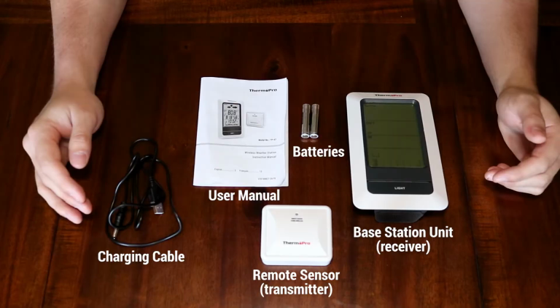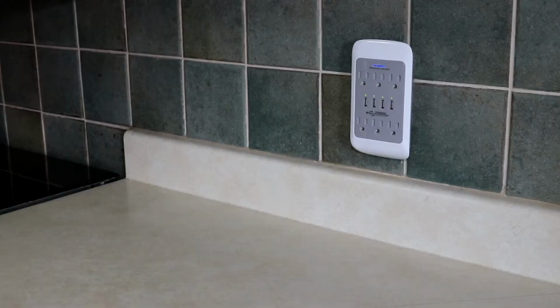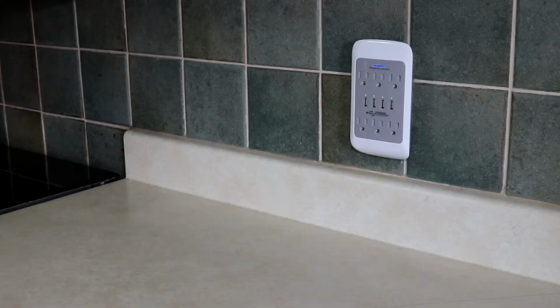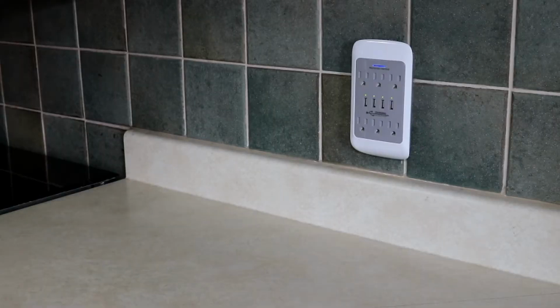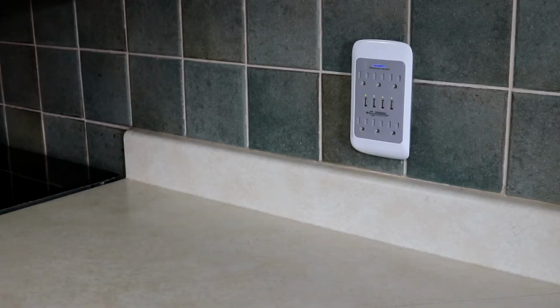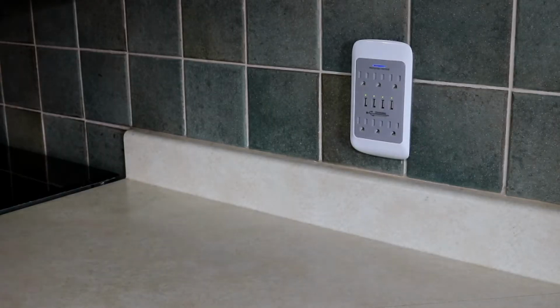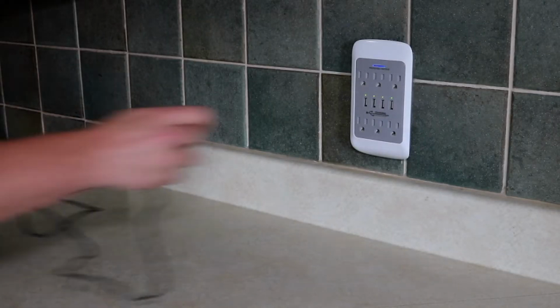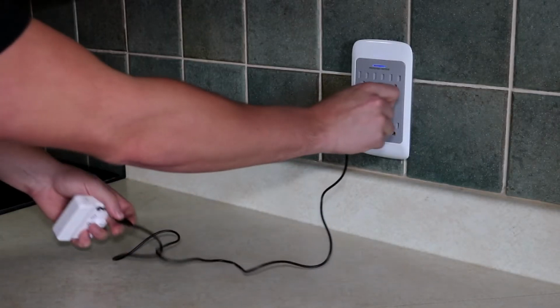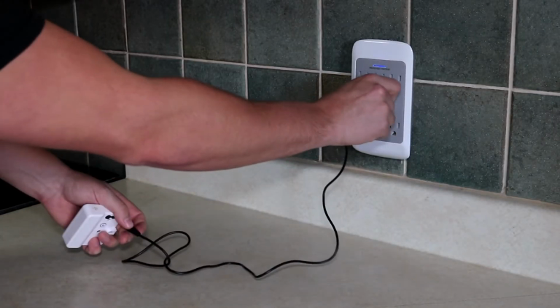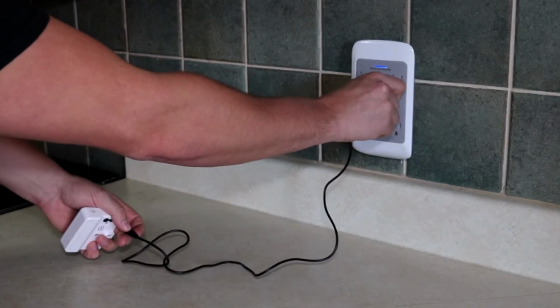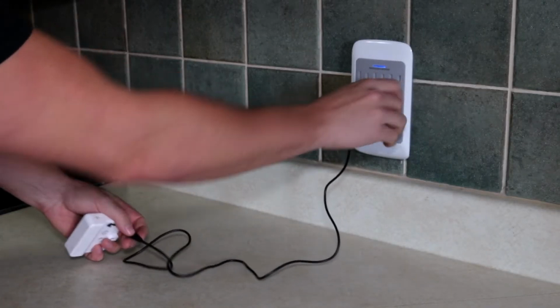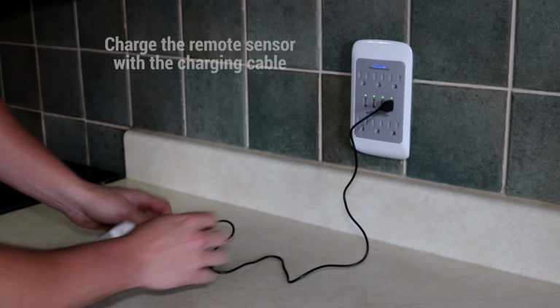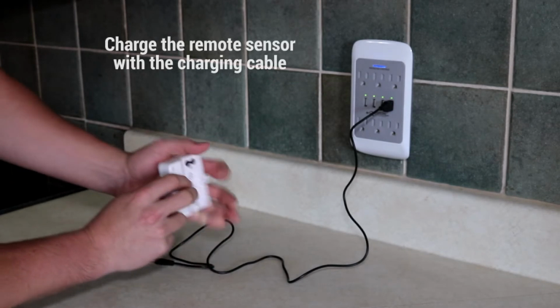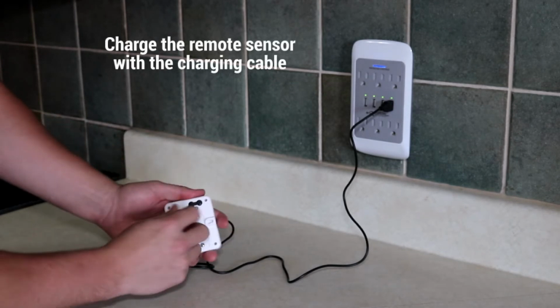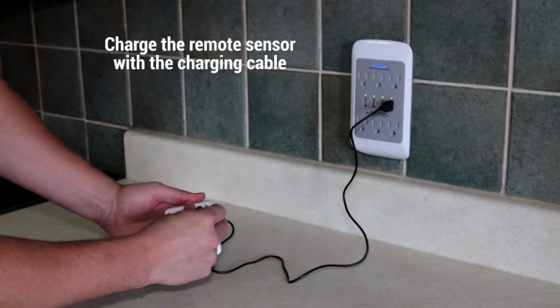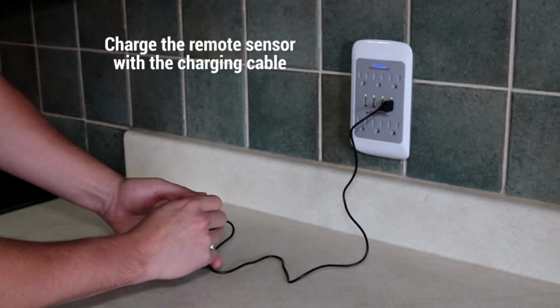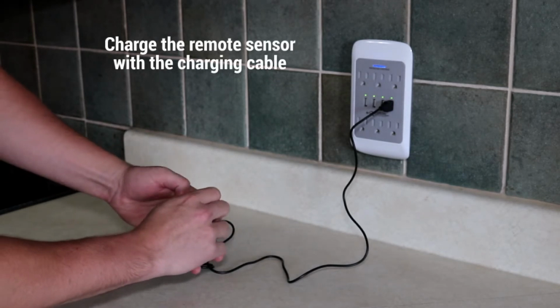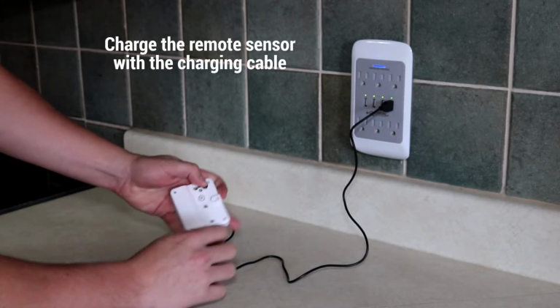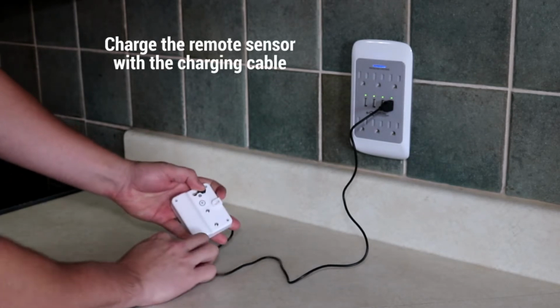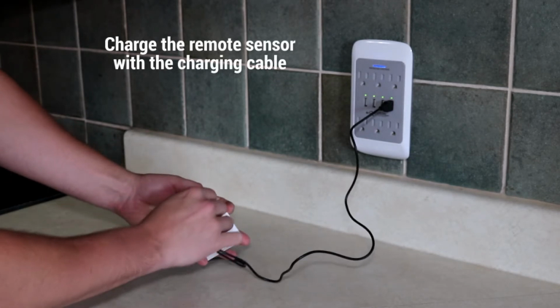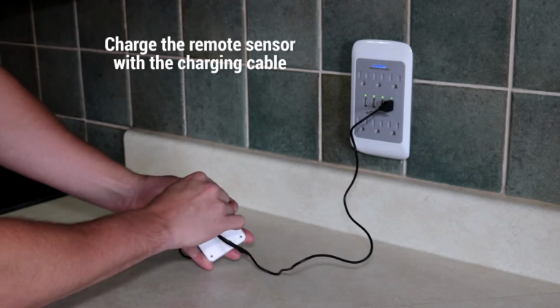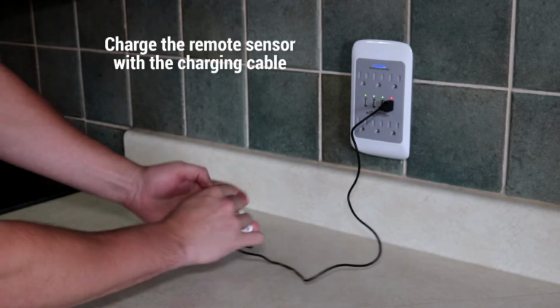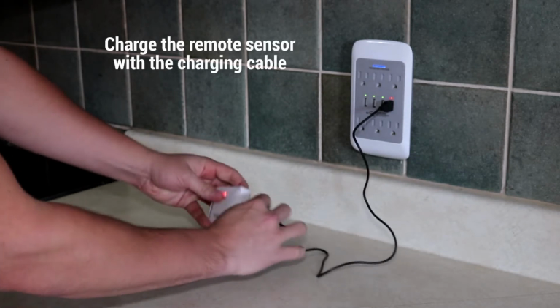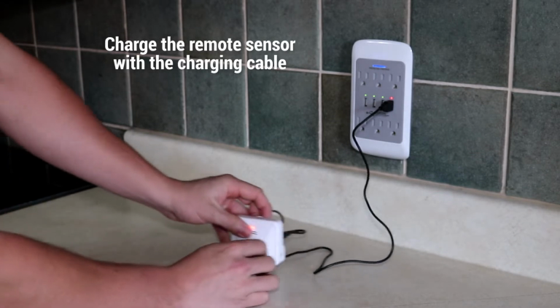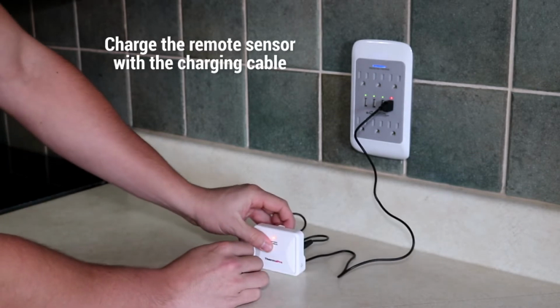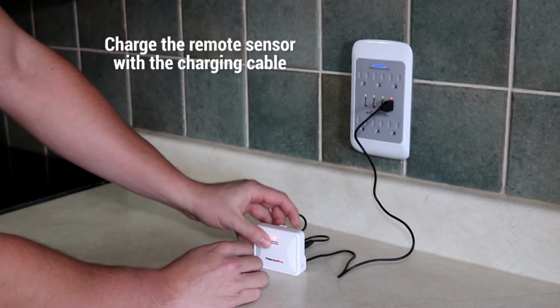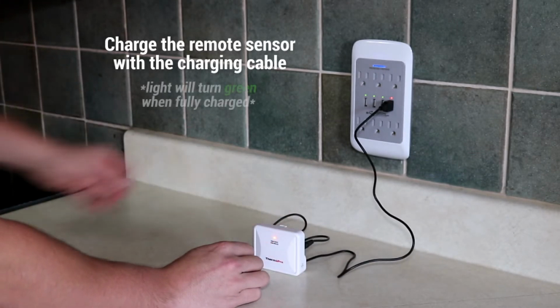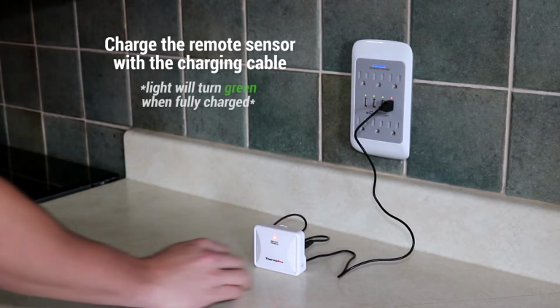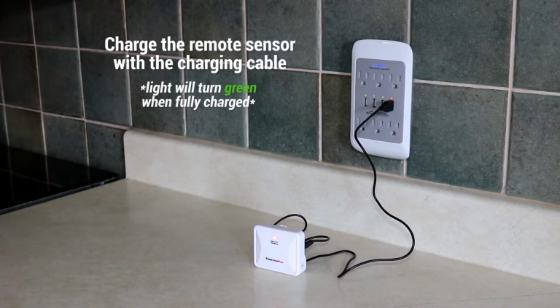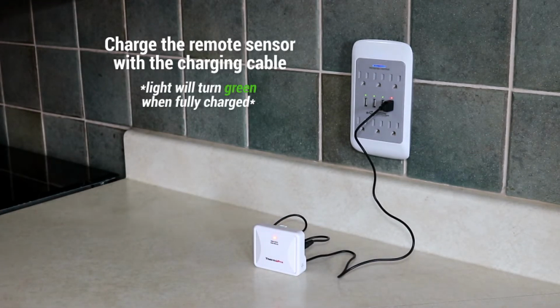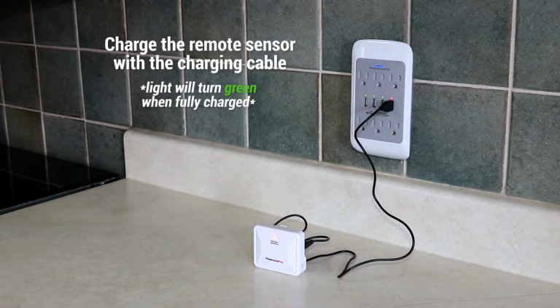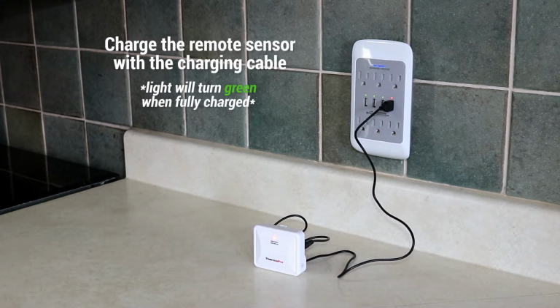Now that your TP67 is unpackaged, it is time to charge your remote transmitter. Use the USB charging adapter with an applicable plug and begin charging your sensor. The light will turn green when the charging is complete.